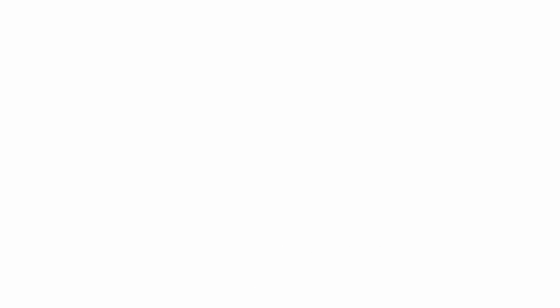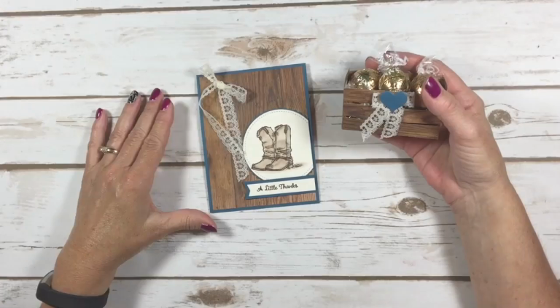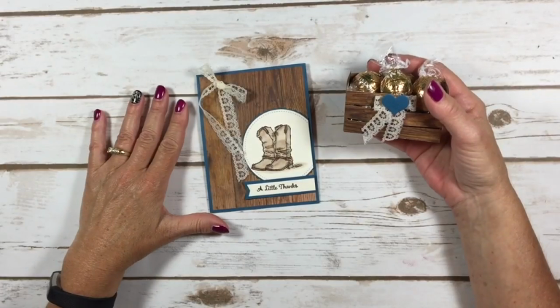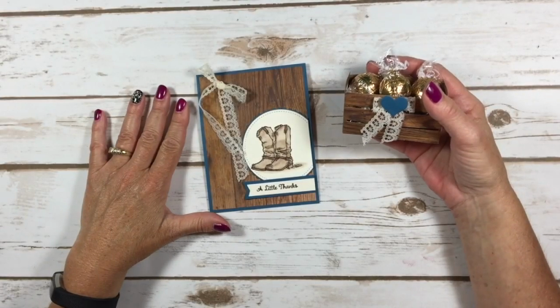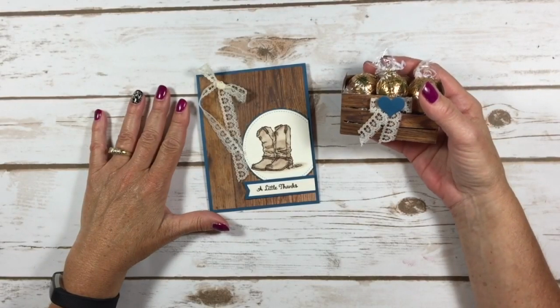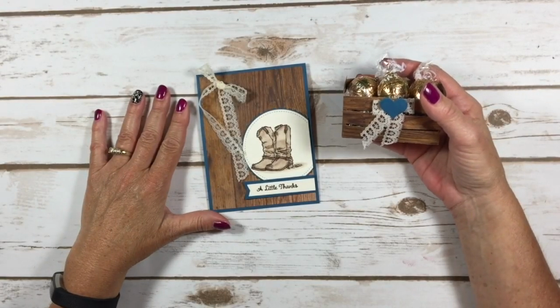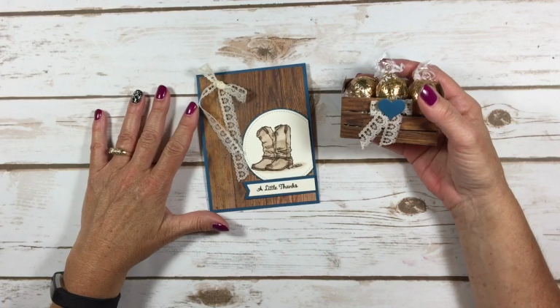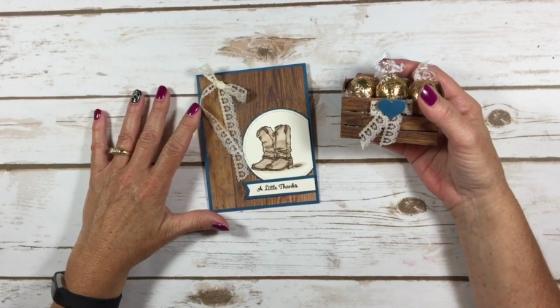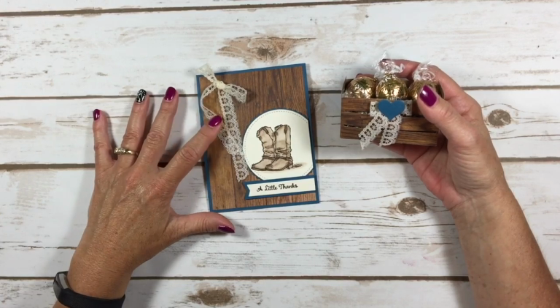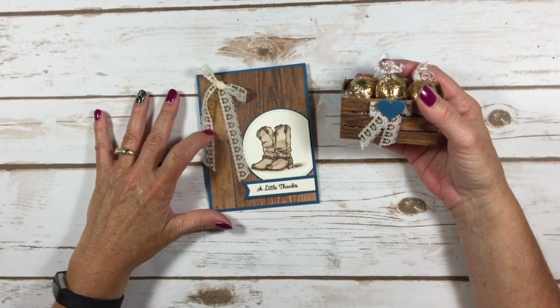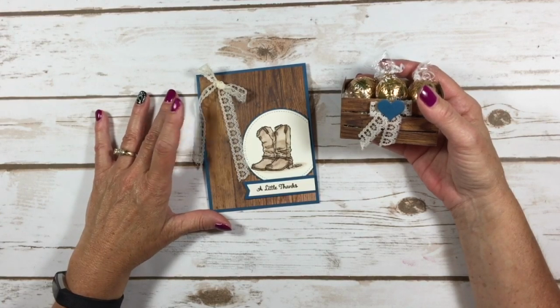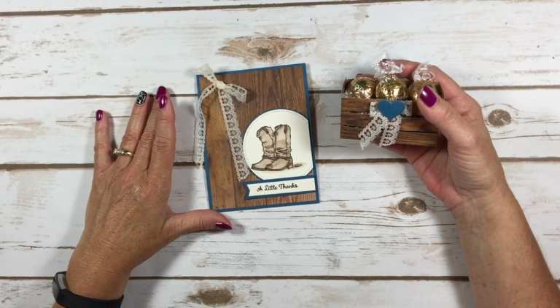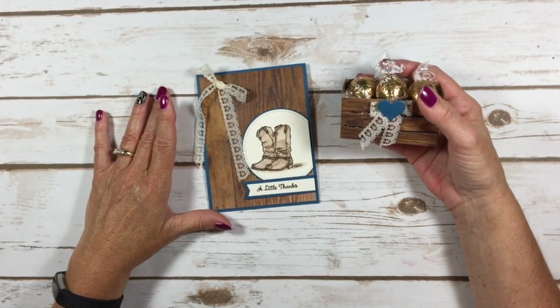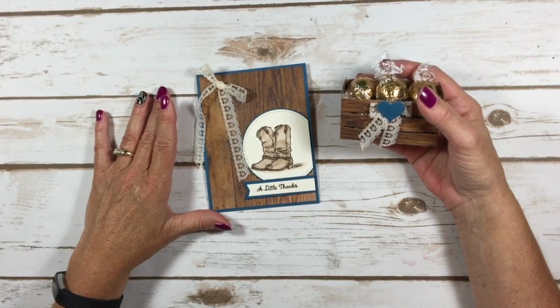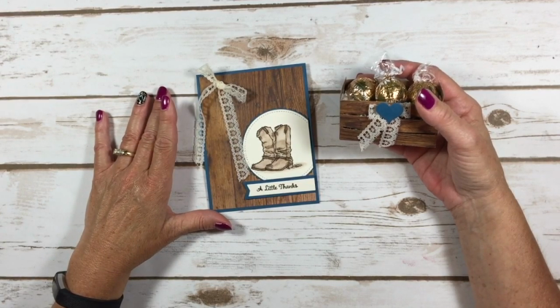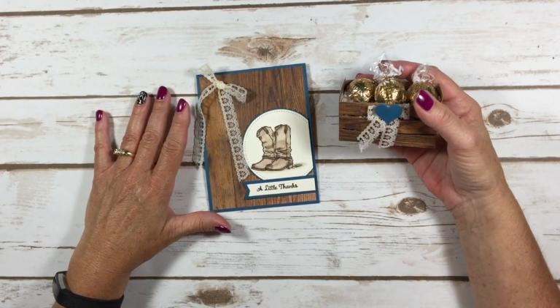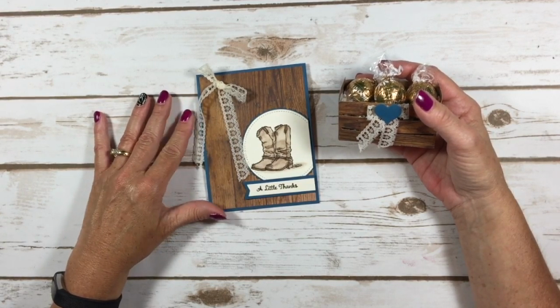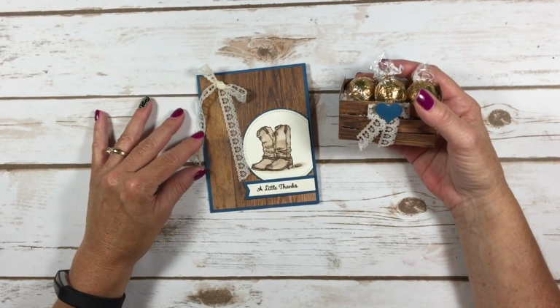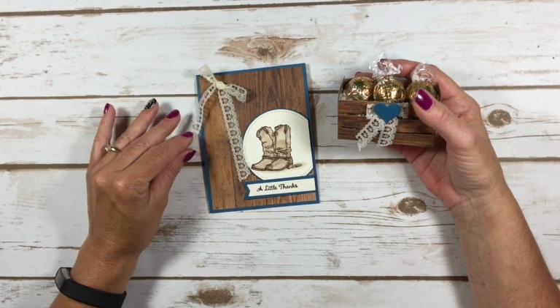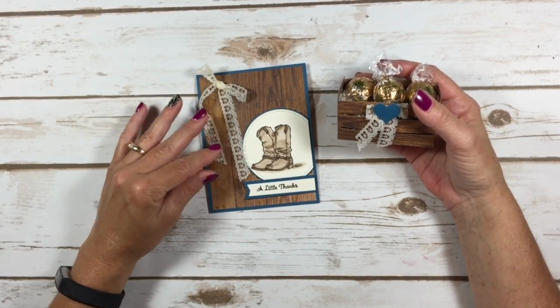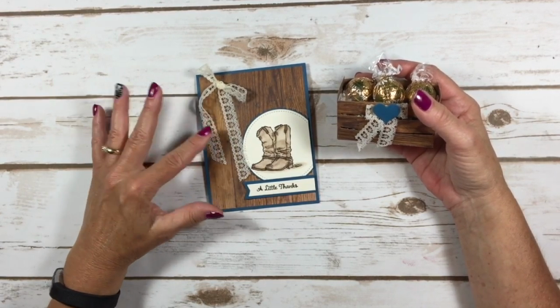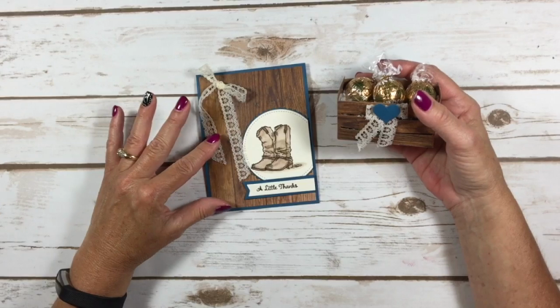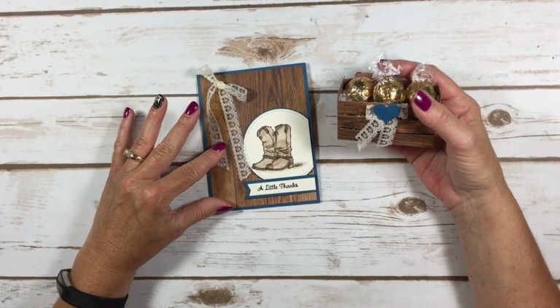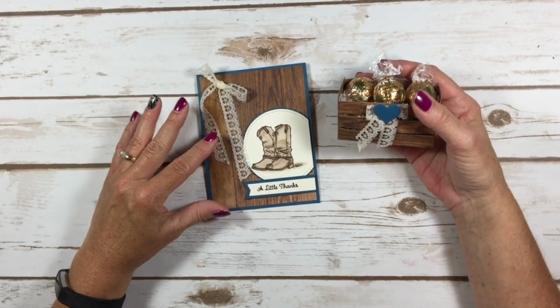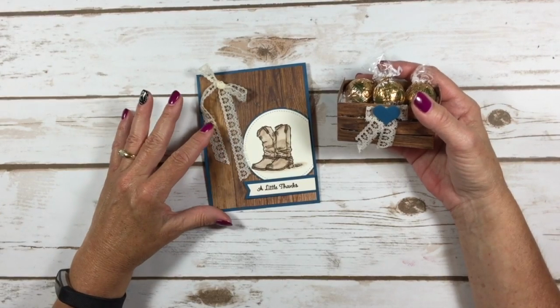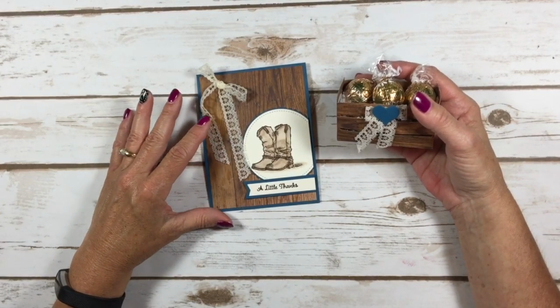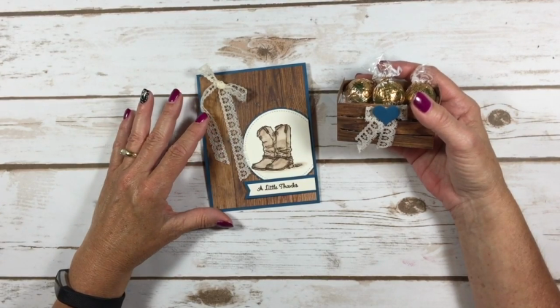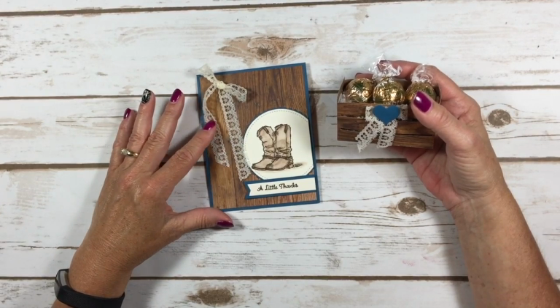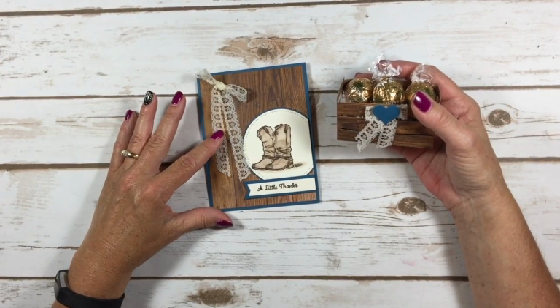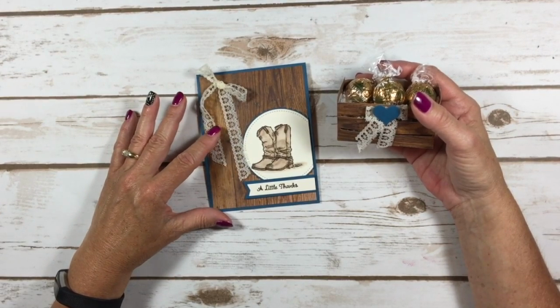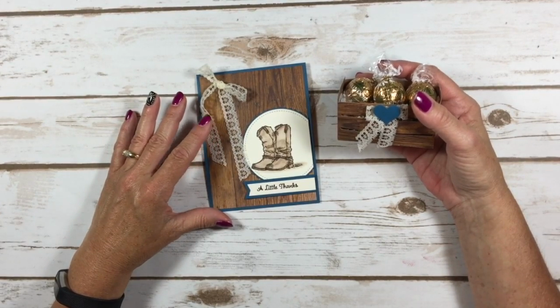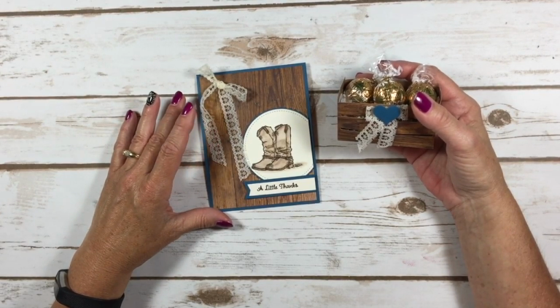Hello Stampers! Kelly Acheson at astampabove.com coming to you from Menasha, Wisconsin. Today, in the One Stamp at a Time blog hop, our theme is vintage.